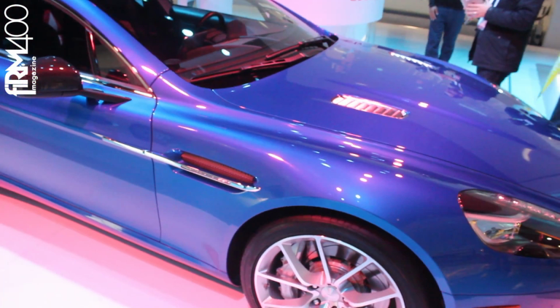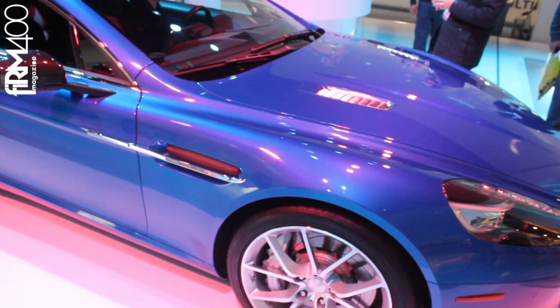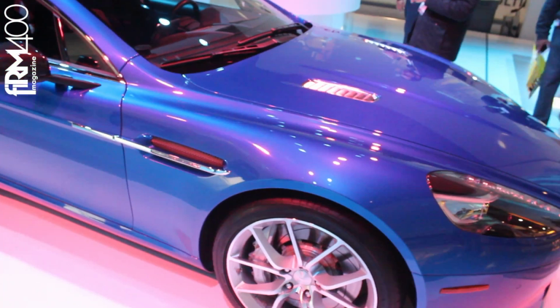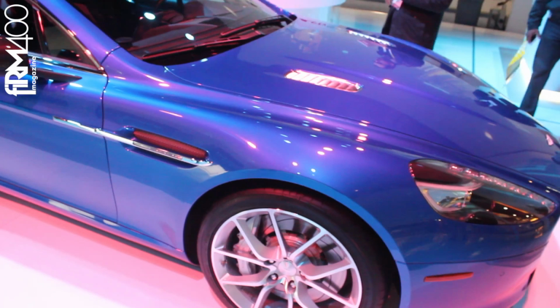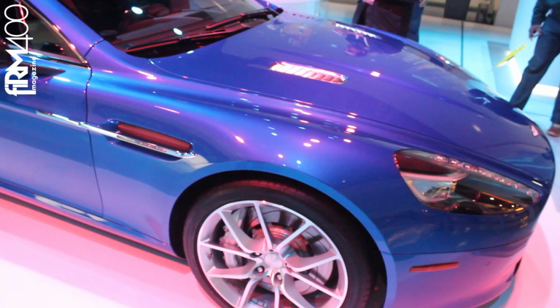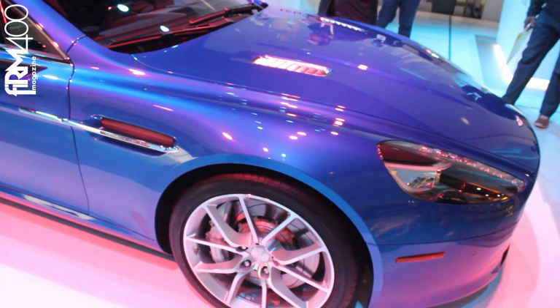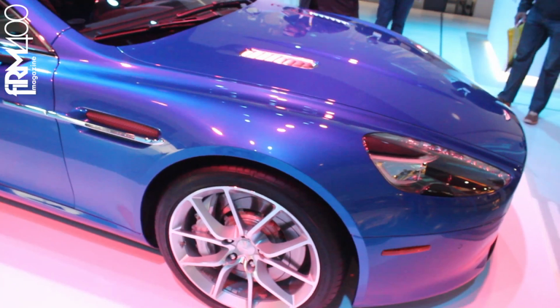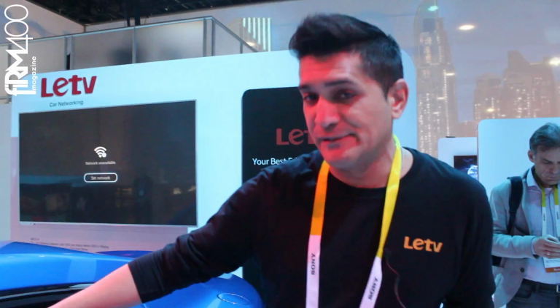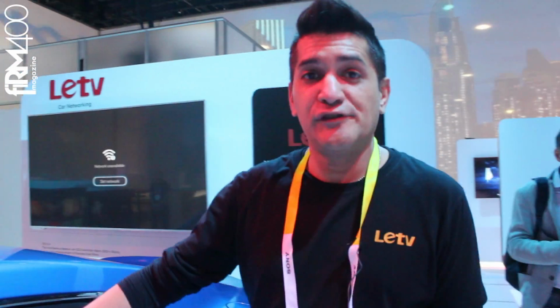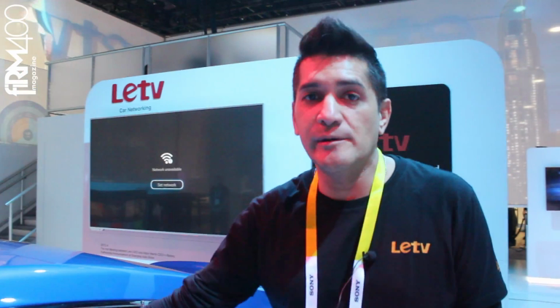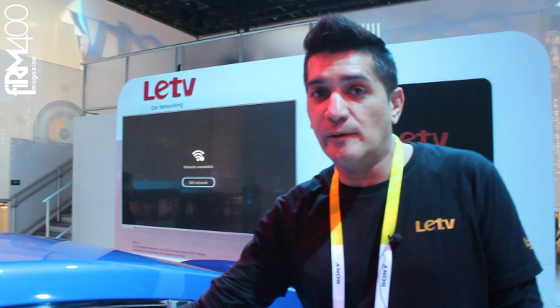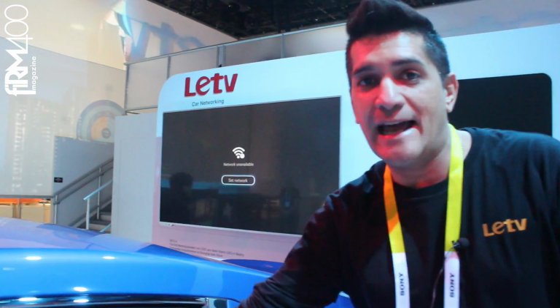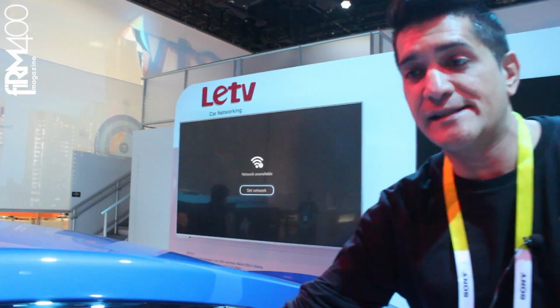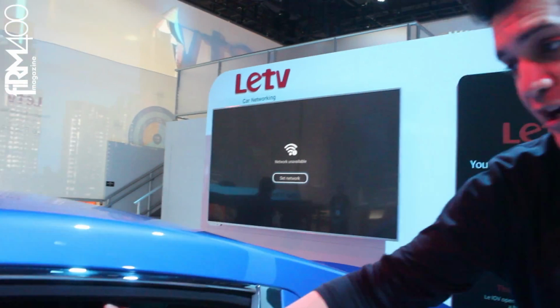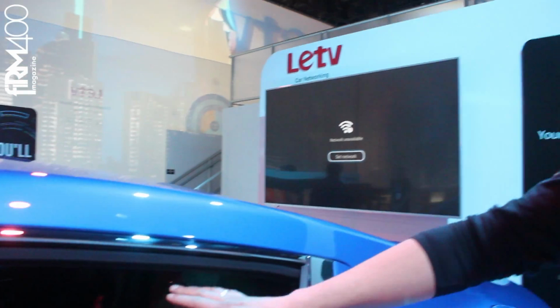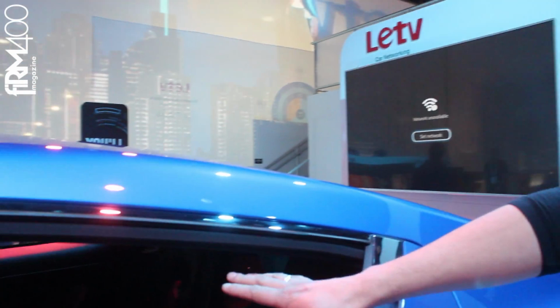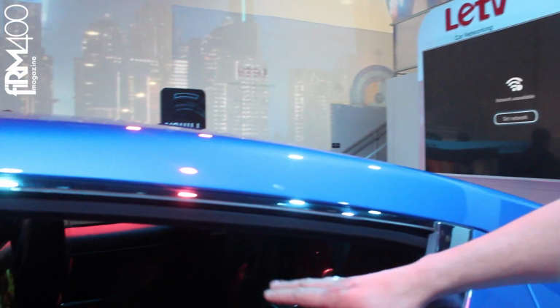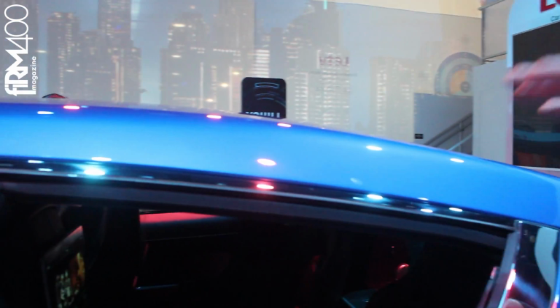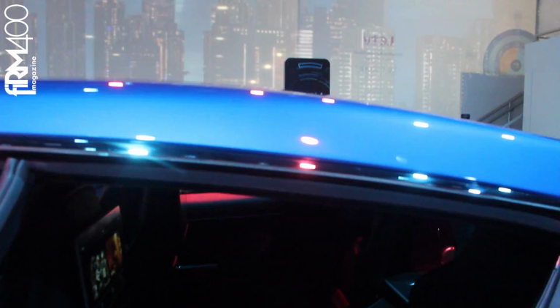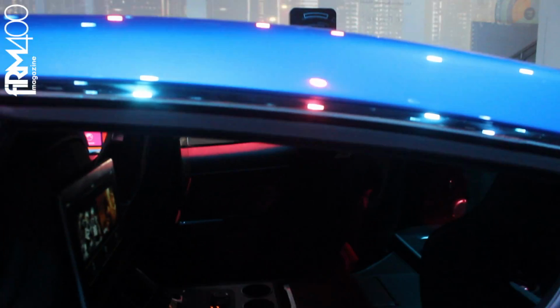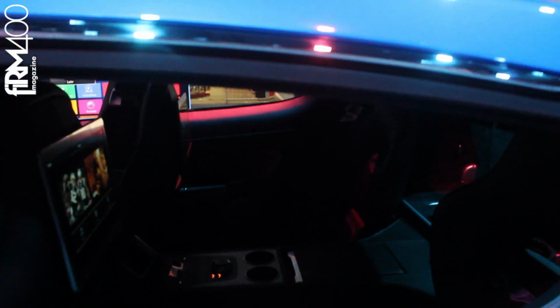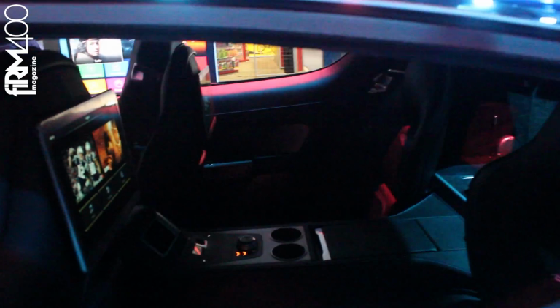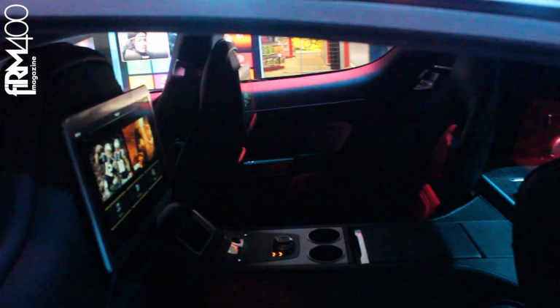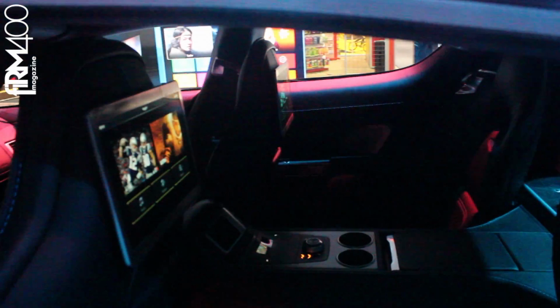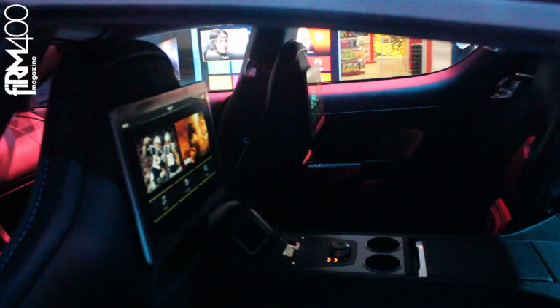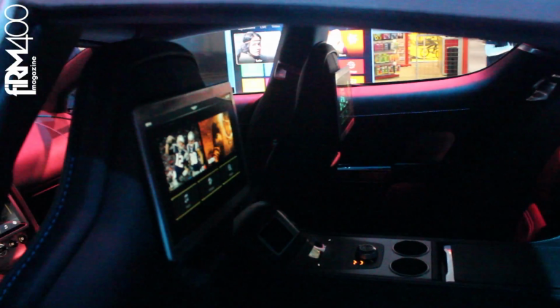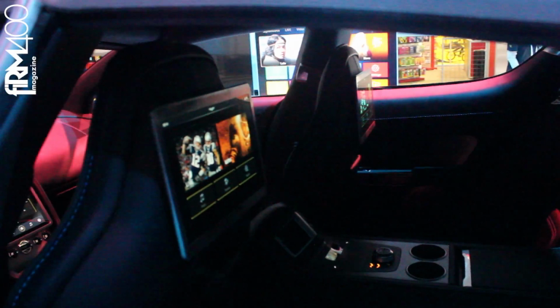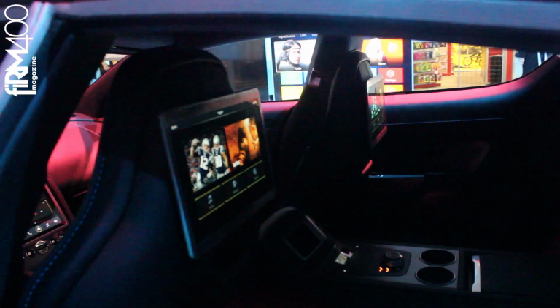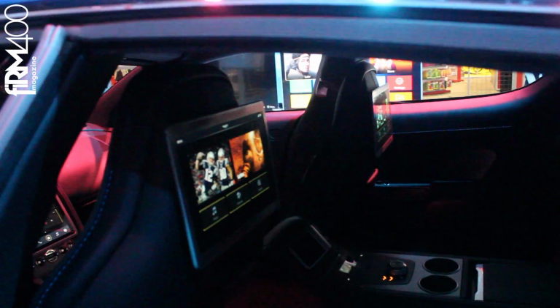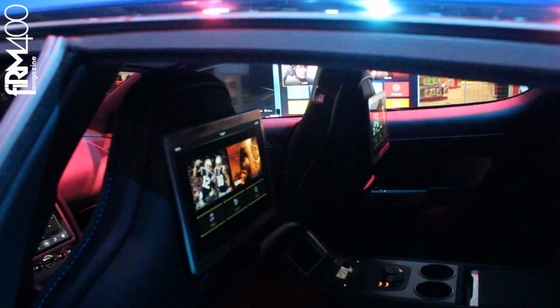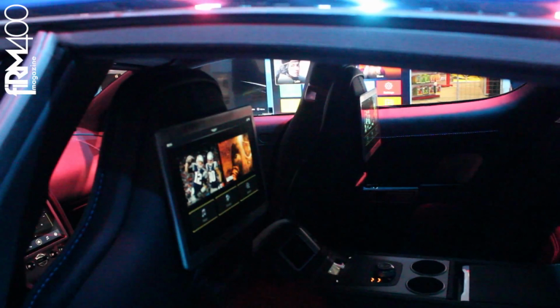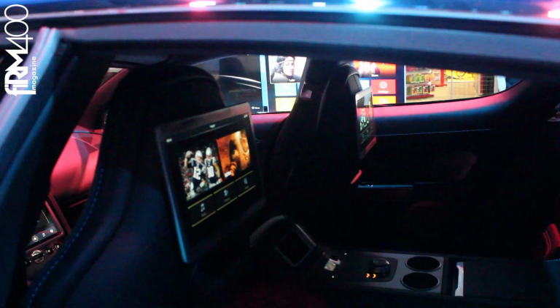We've also included a couple of fully removable tablets. They are 10 inches. They are connected to the front console but they also work independently from each other.